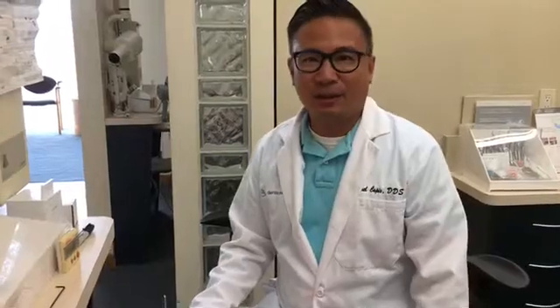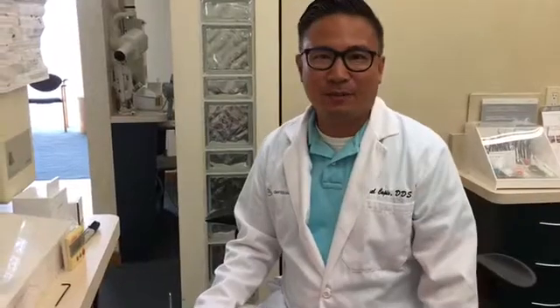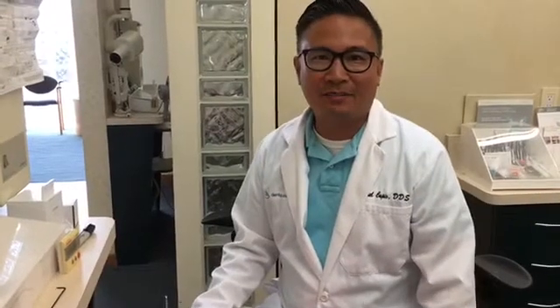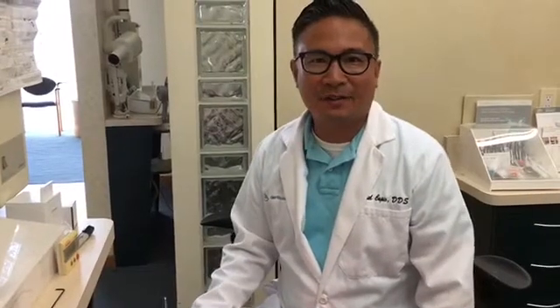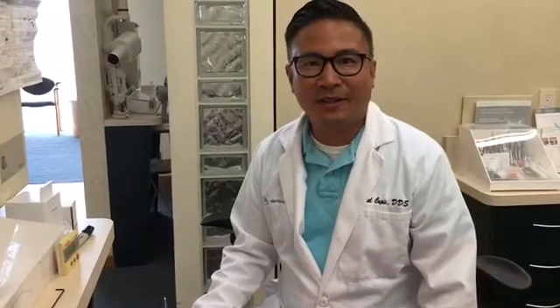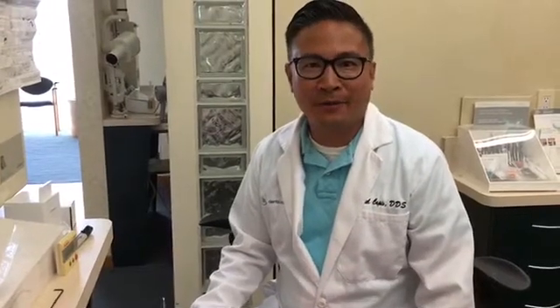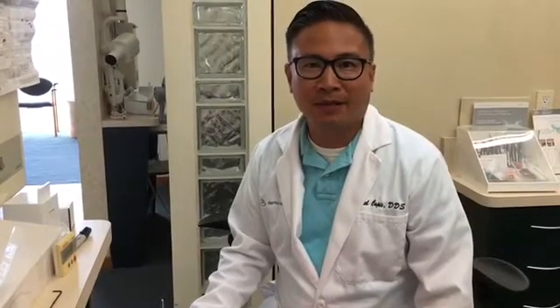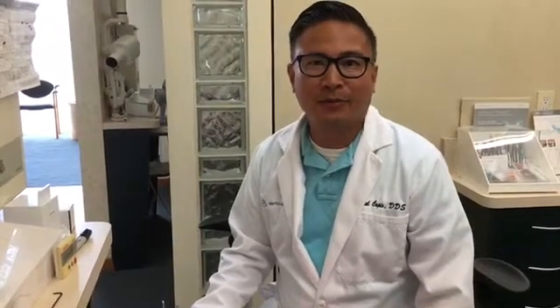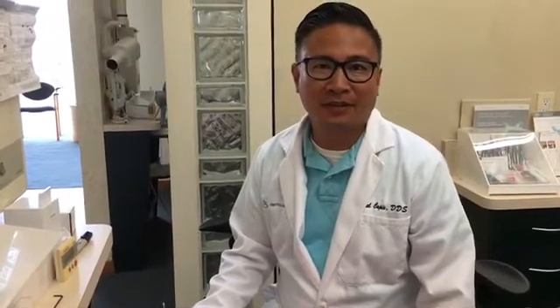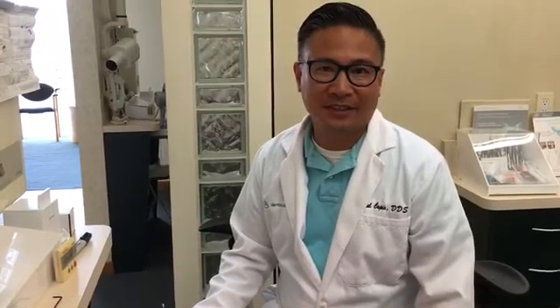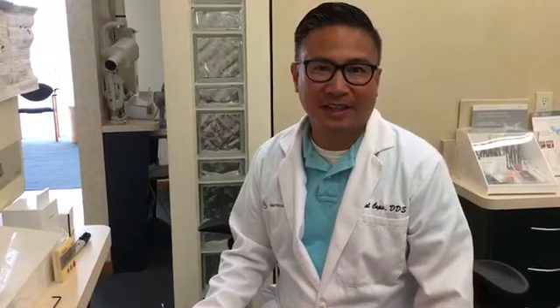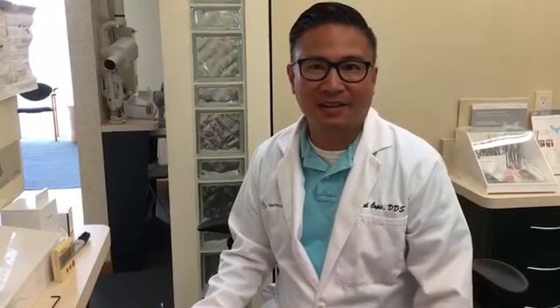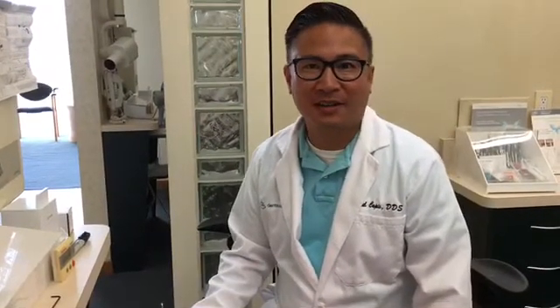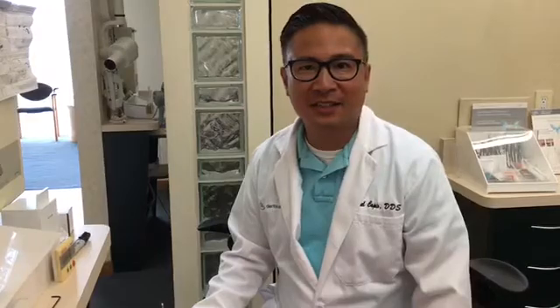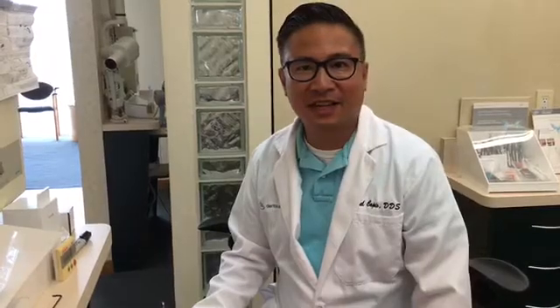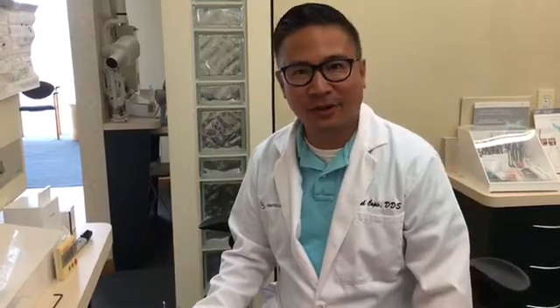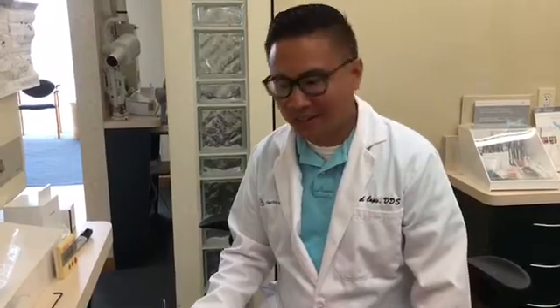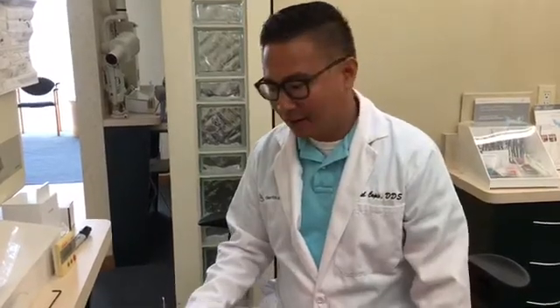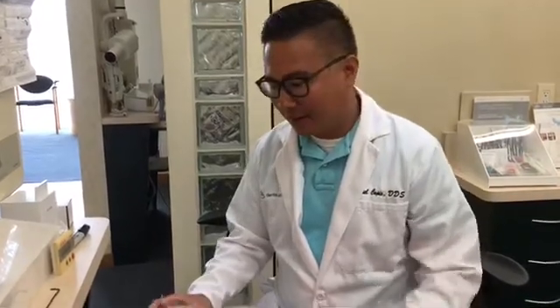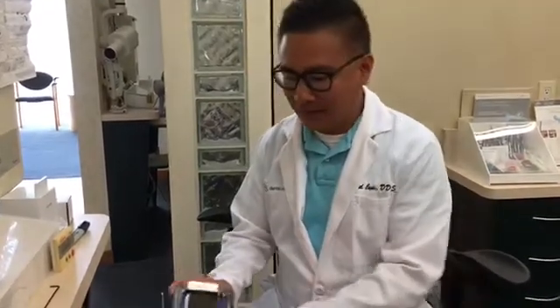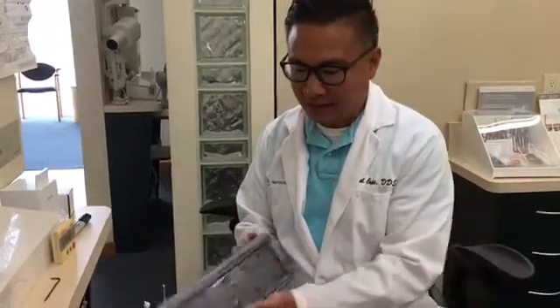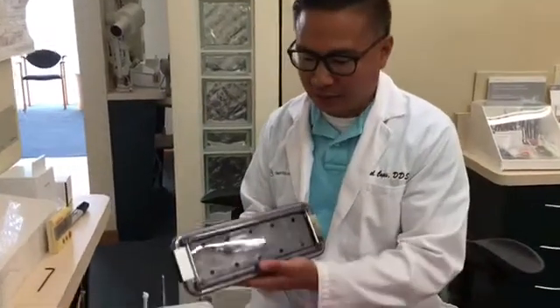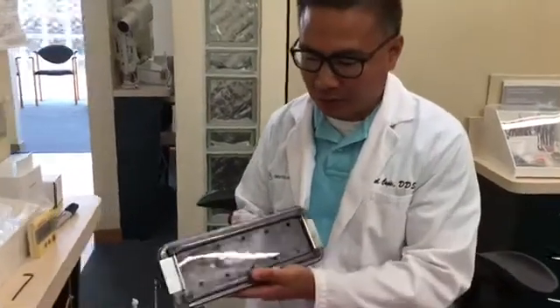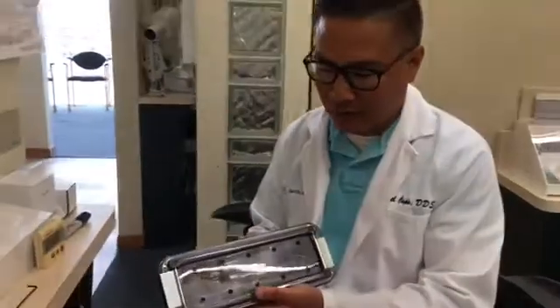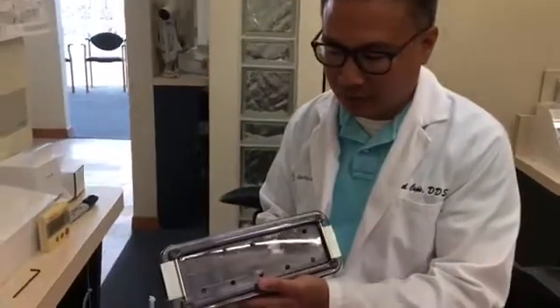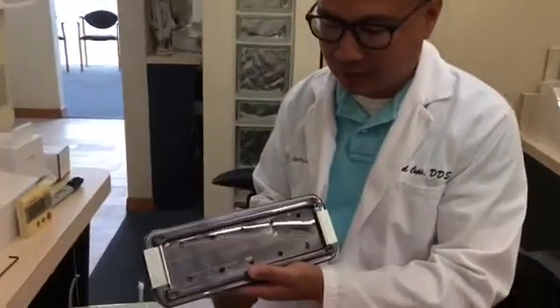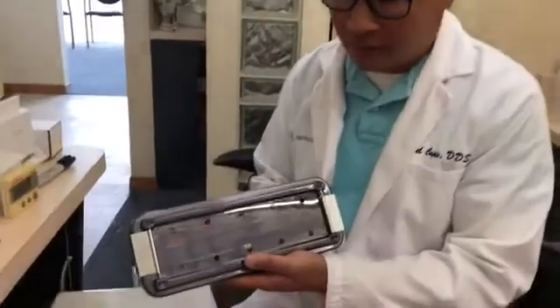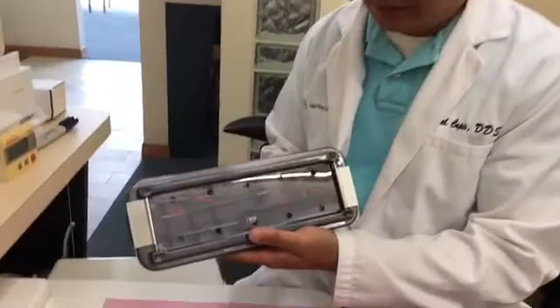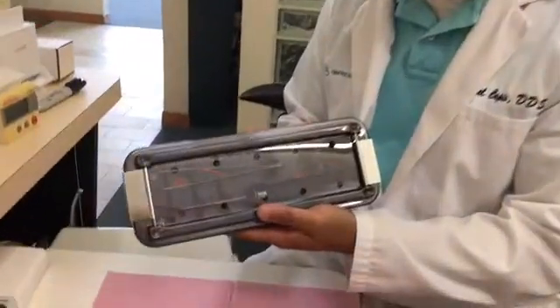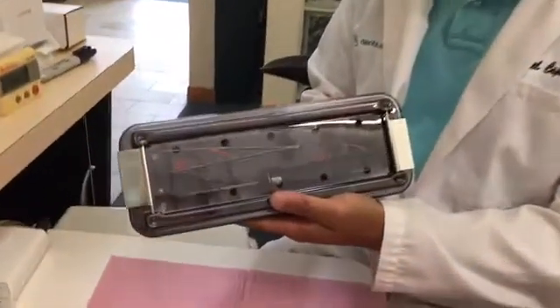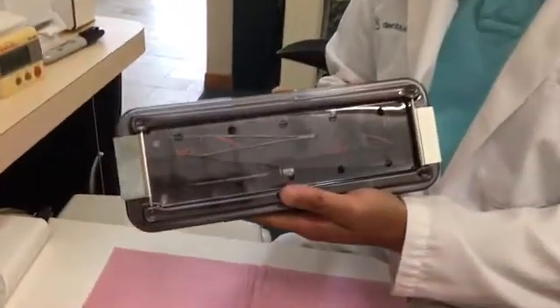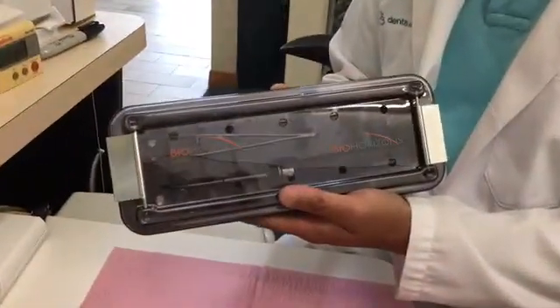Hello, my name is Dr. Michael Capio and I'm from Dental Solutions in Los Angeles, California. I'm here today to show you how to use the BioHorizons AutoTac Kit.